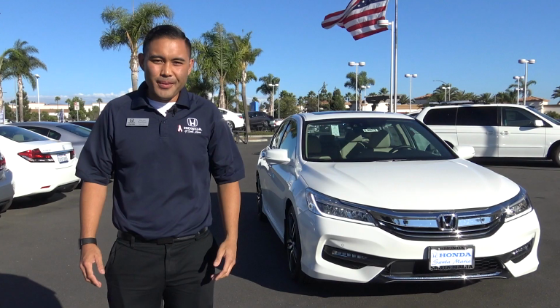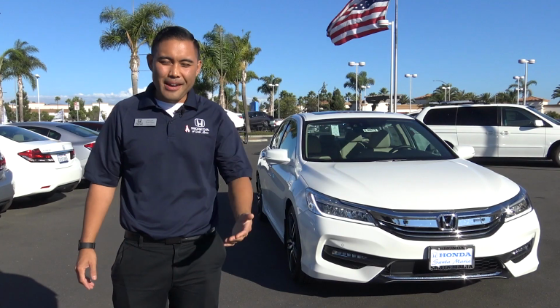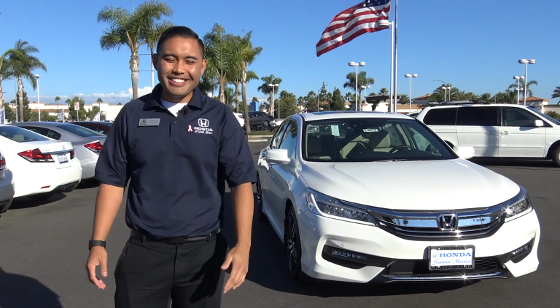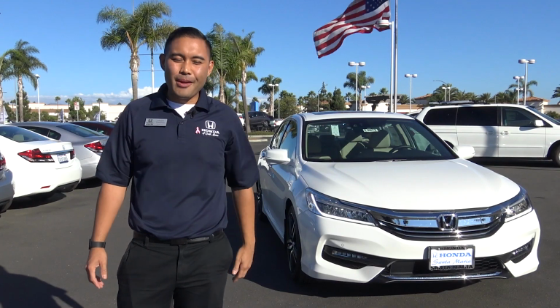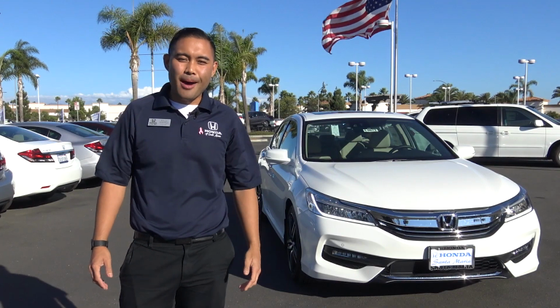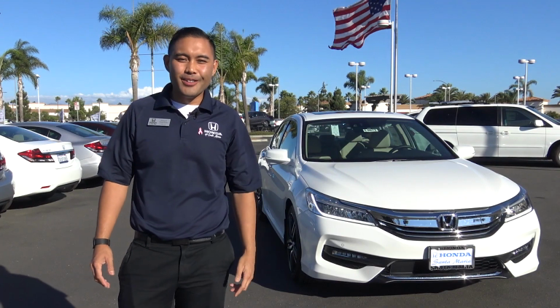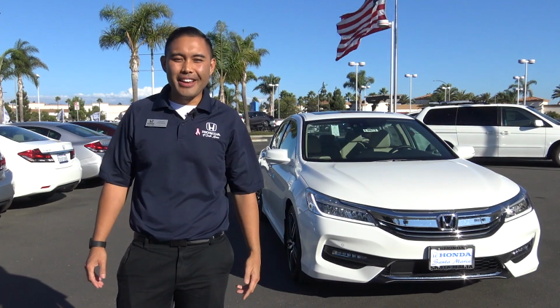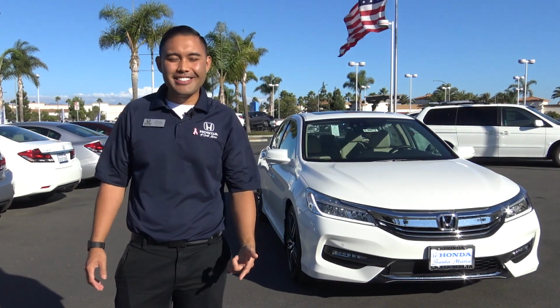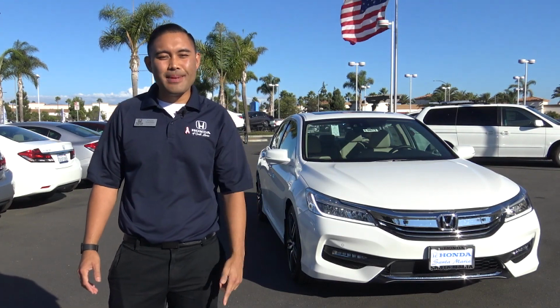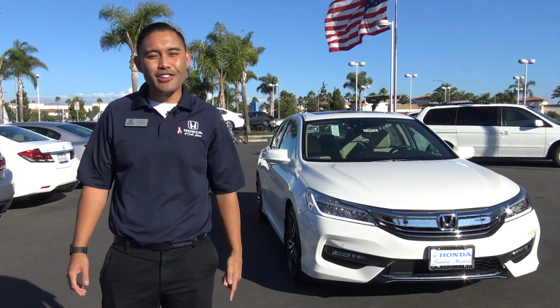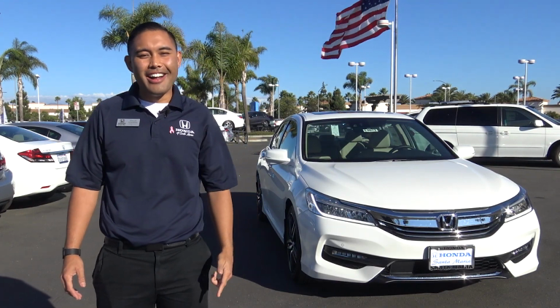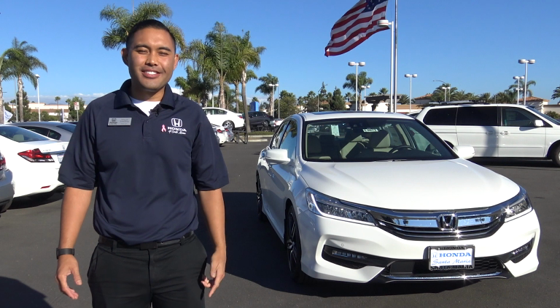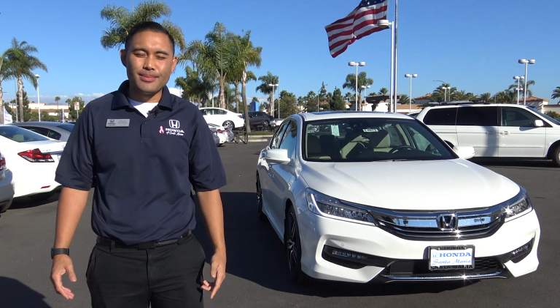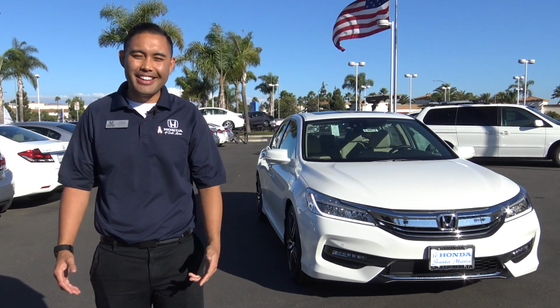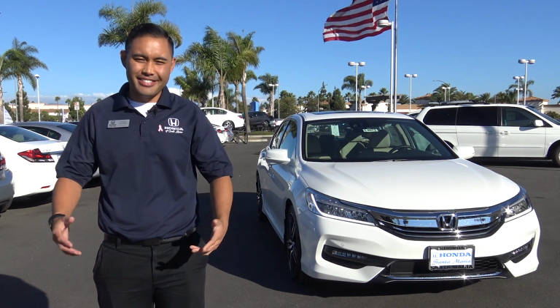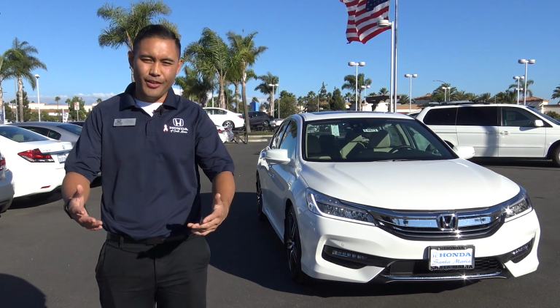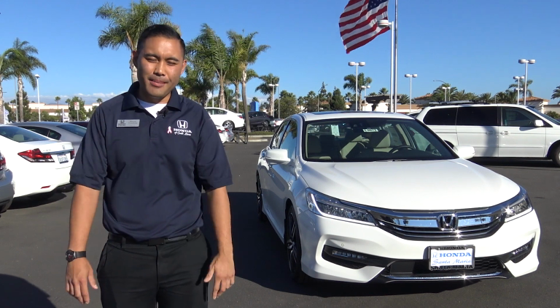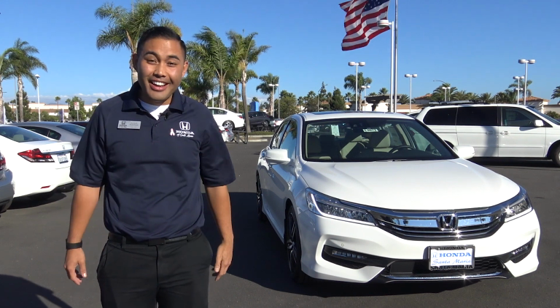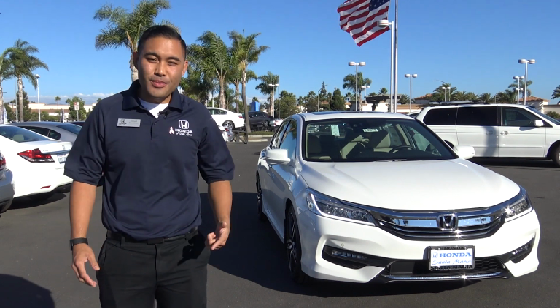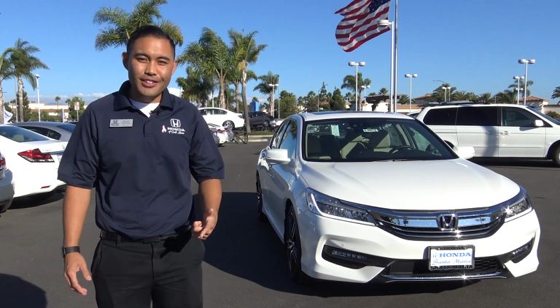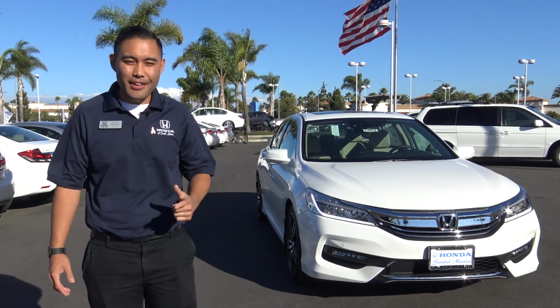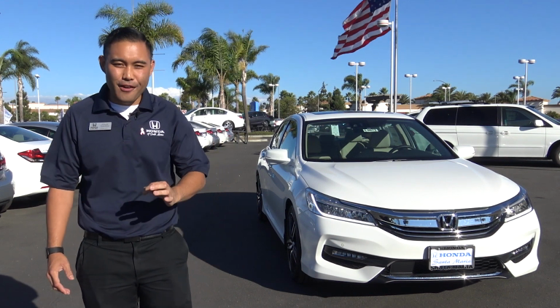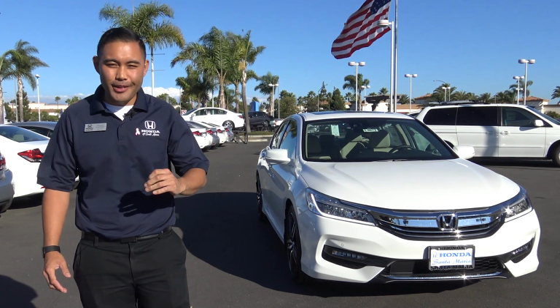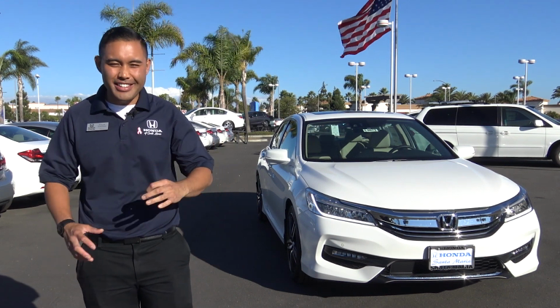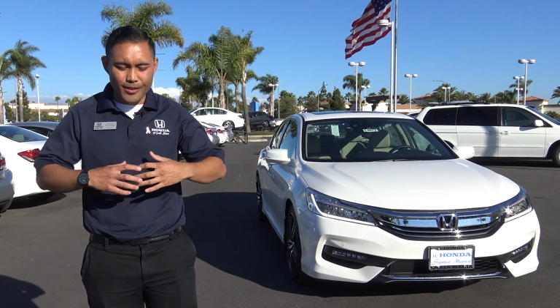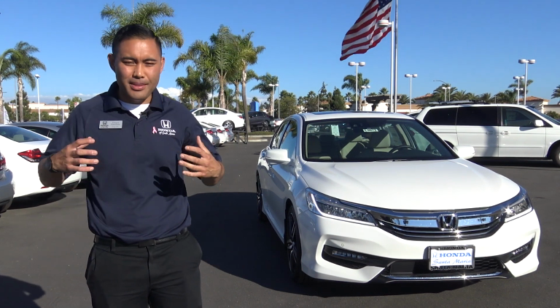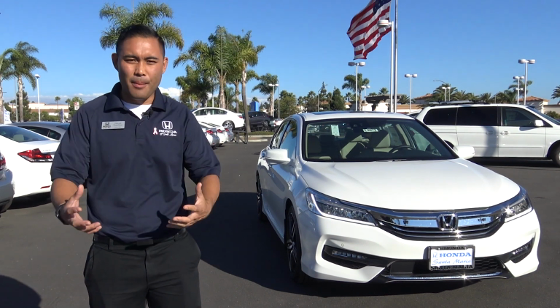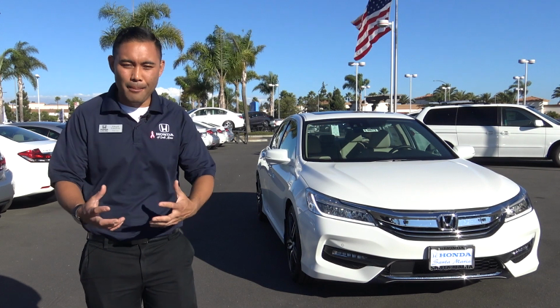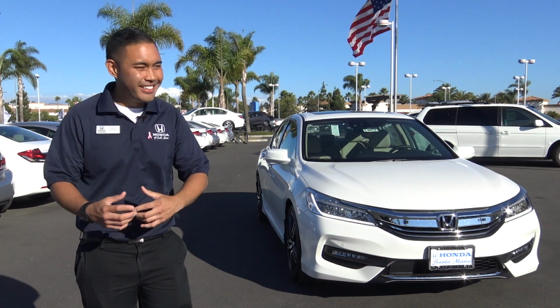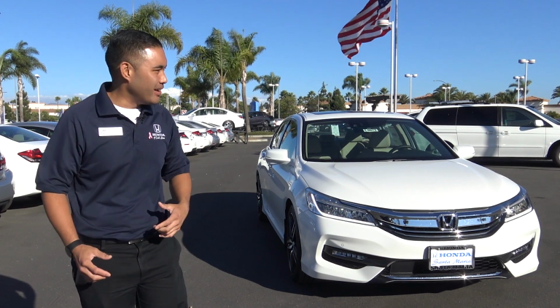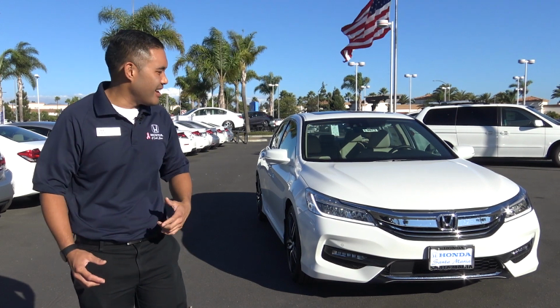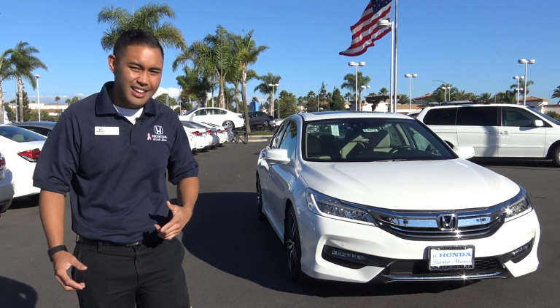What's up my friends? It's Edward Tomoloso, internet sales manager at Honda of Santa Maria, your Honda man. Just wanted to do this quick video to tell you of something that's upcoming. Pretty exciting stuff.